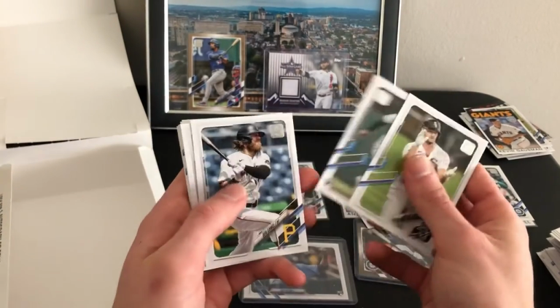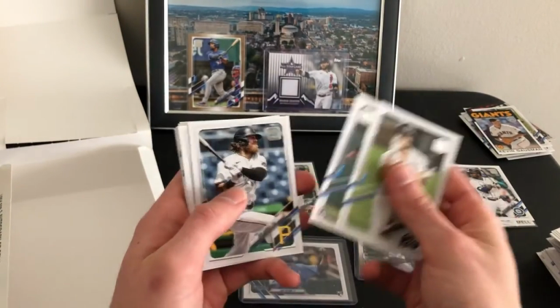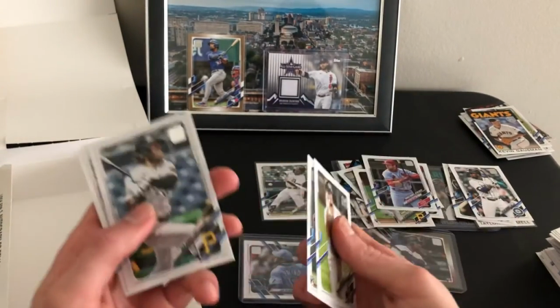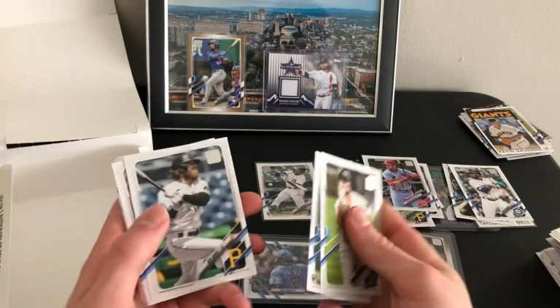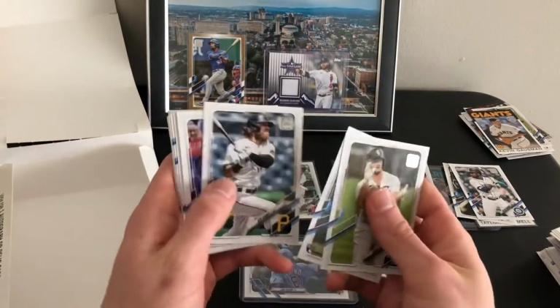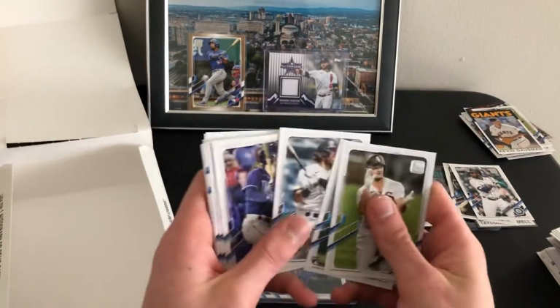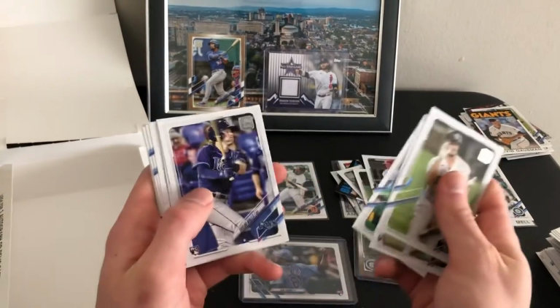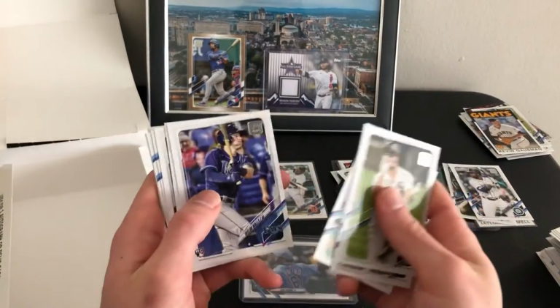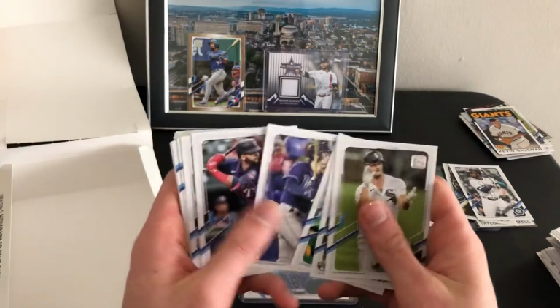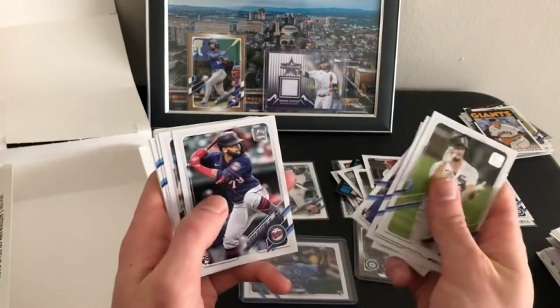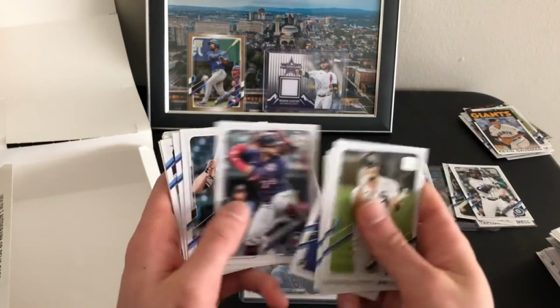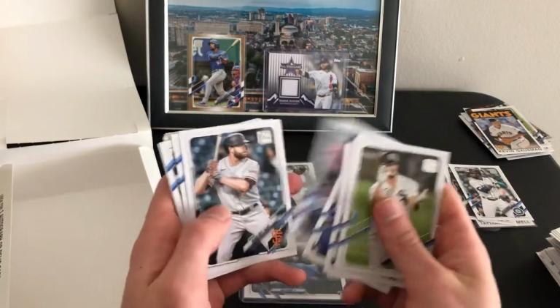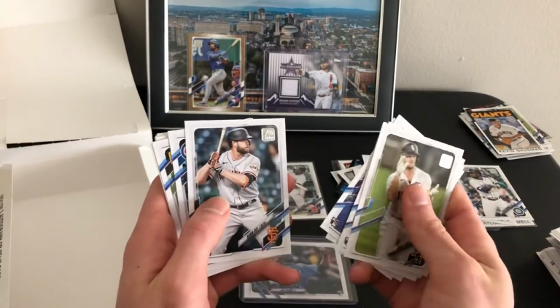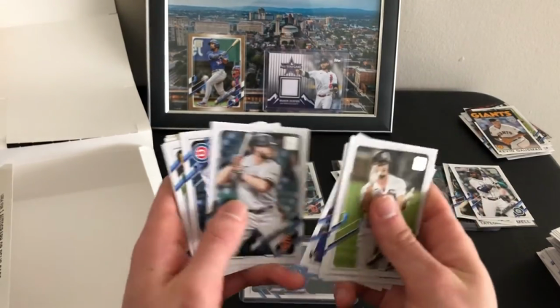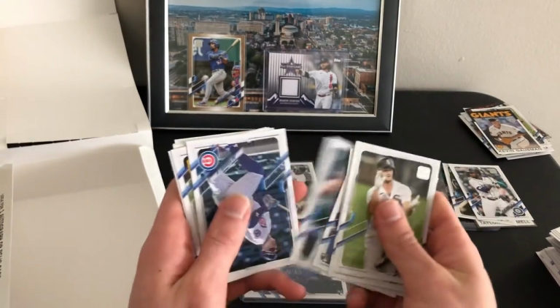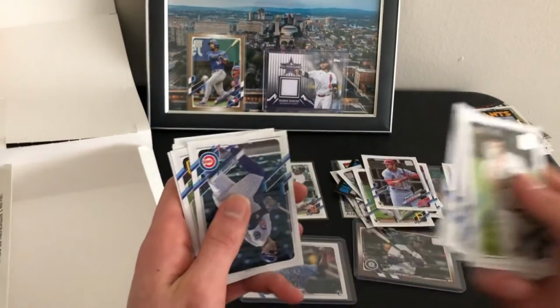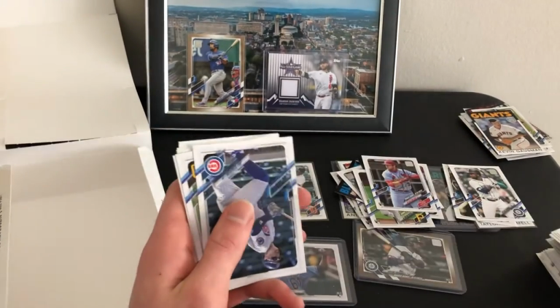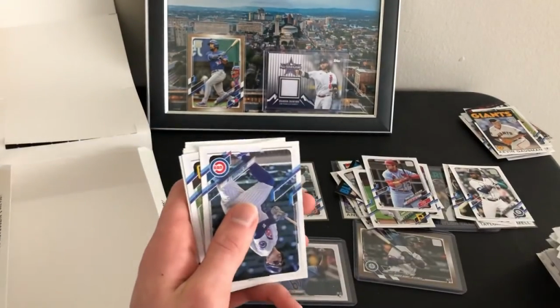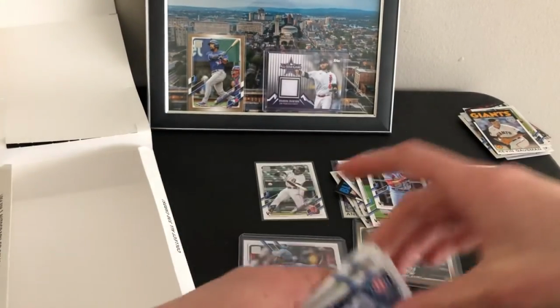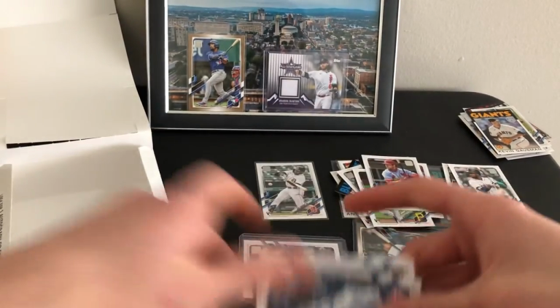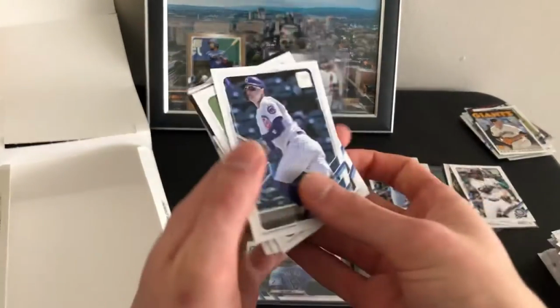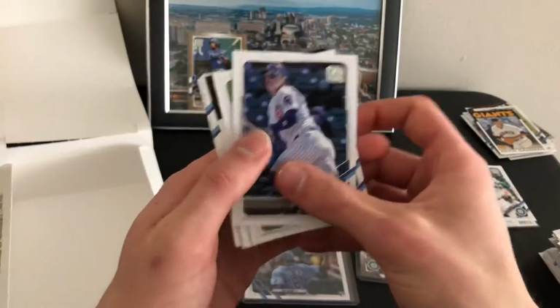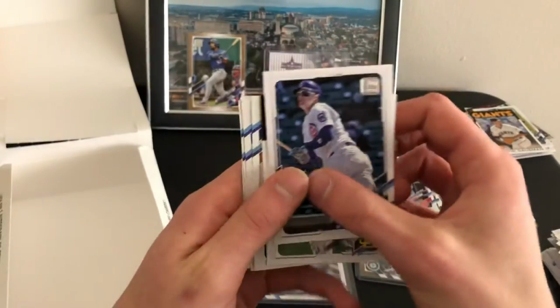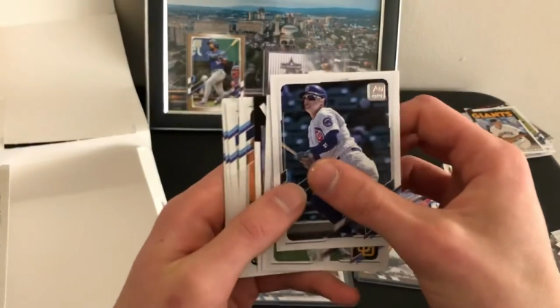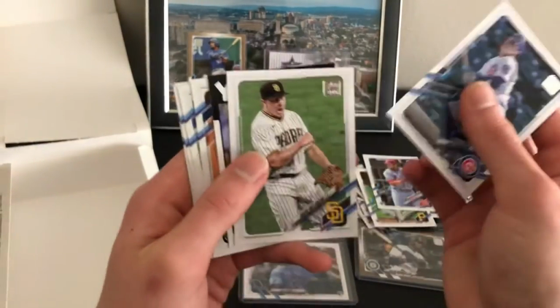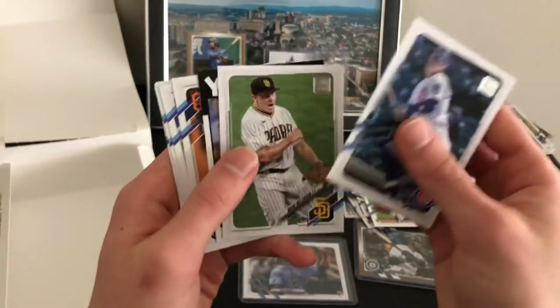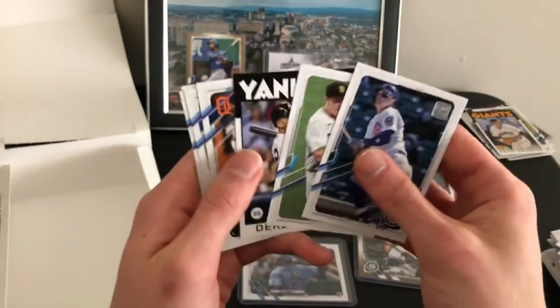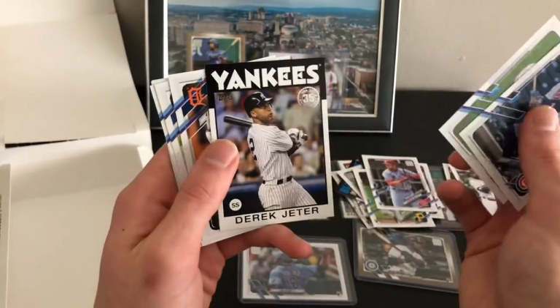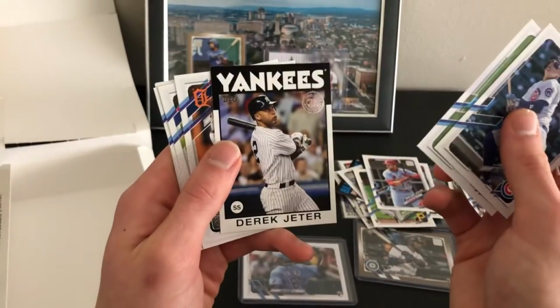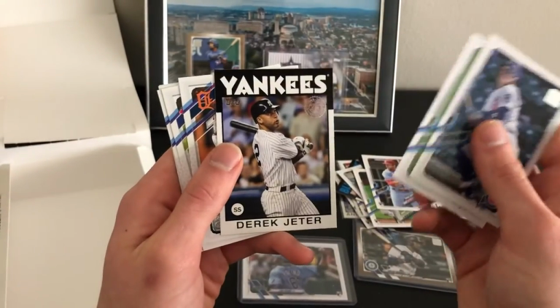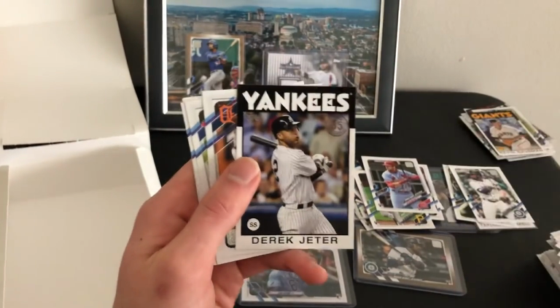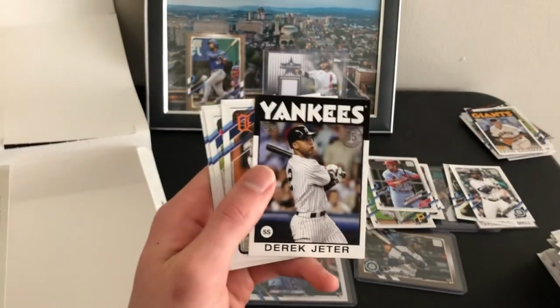Last pack. I never got Kelenic's base — unless I missed it. Derek Jeter 86 design.